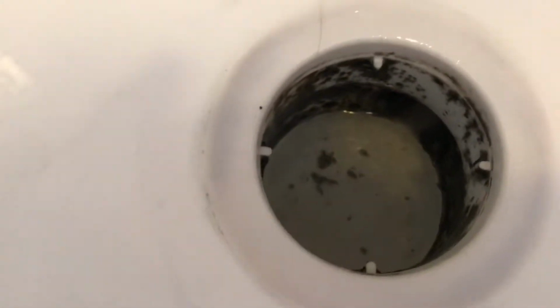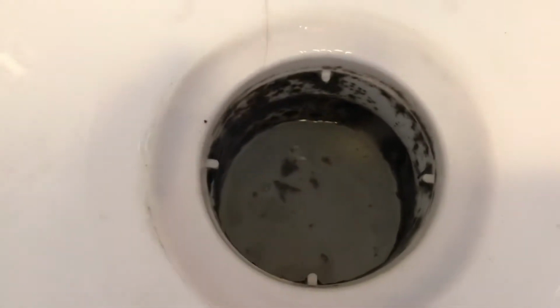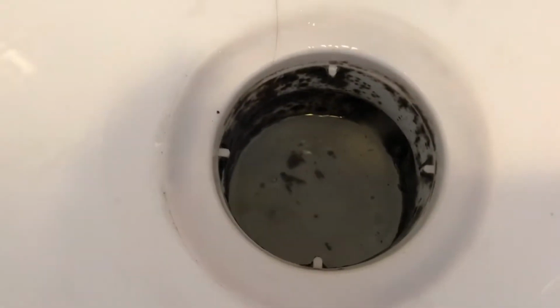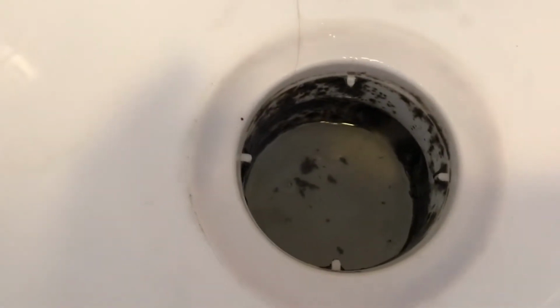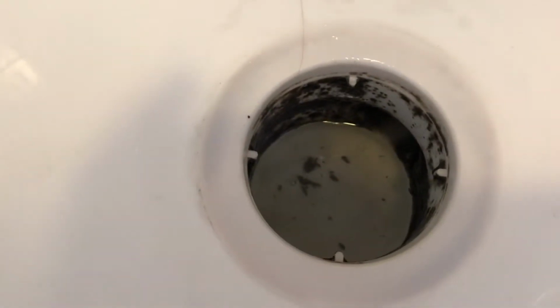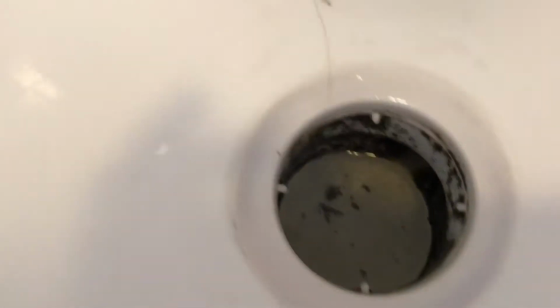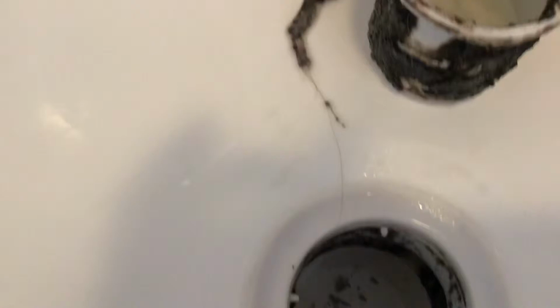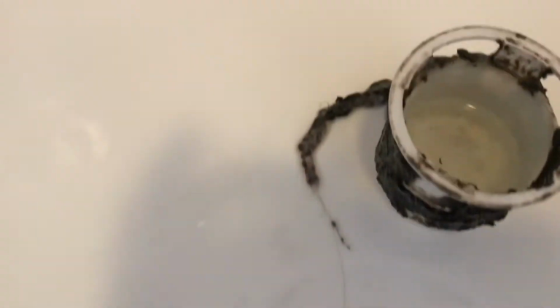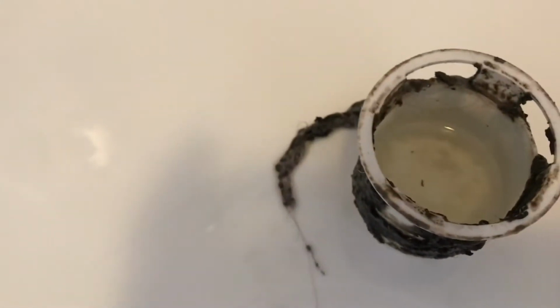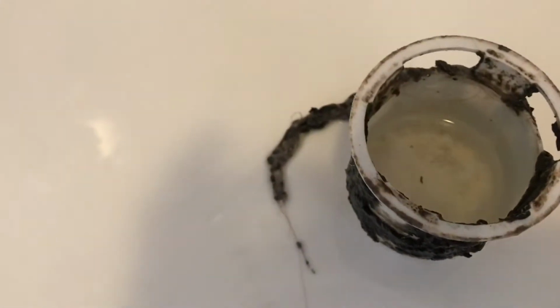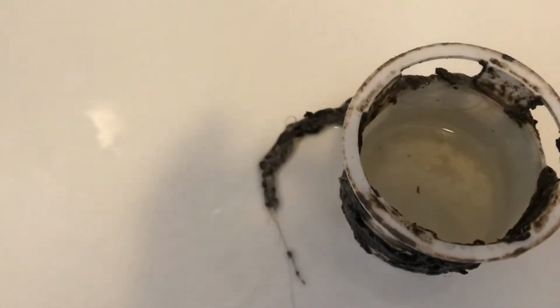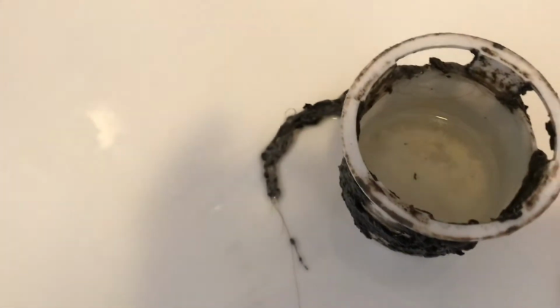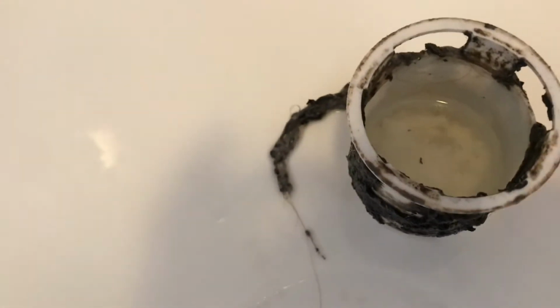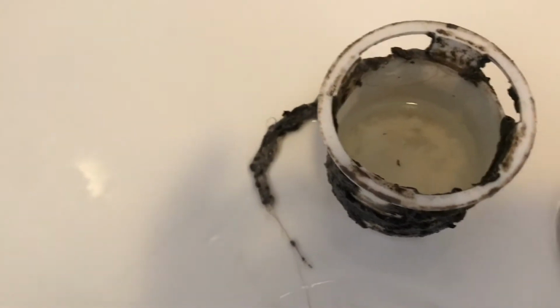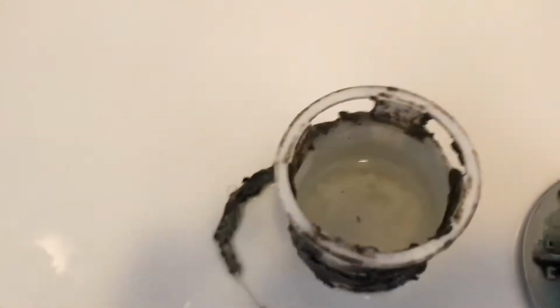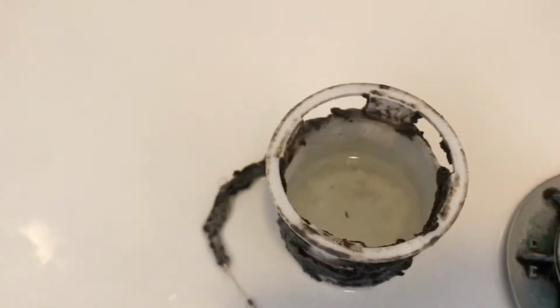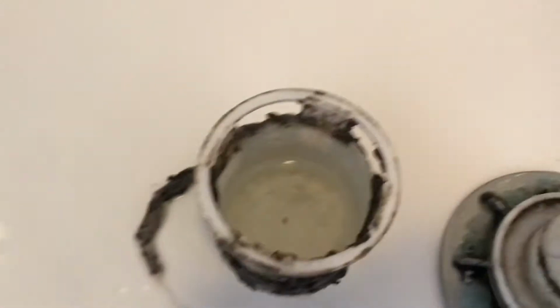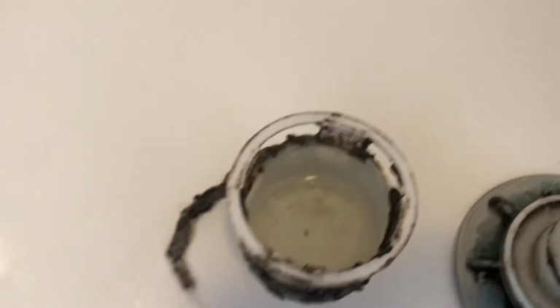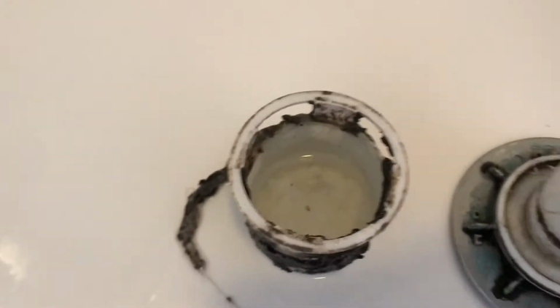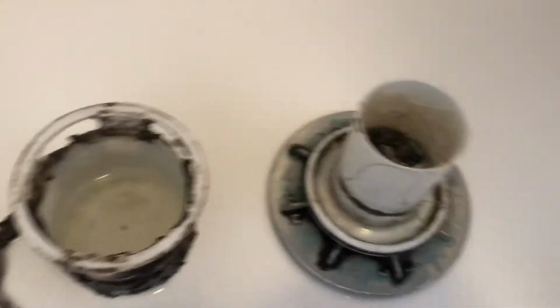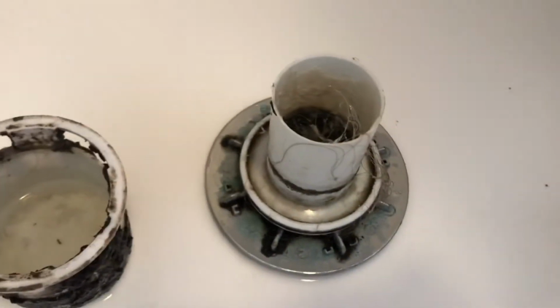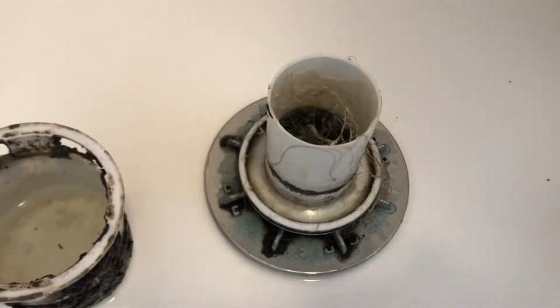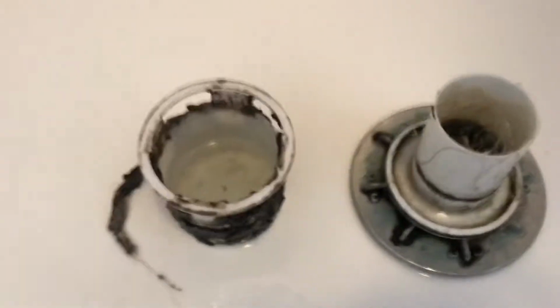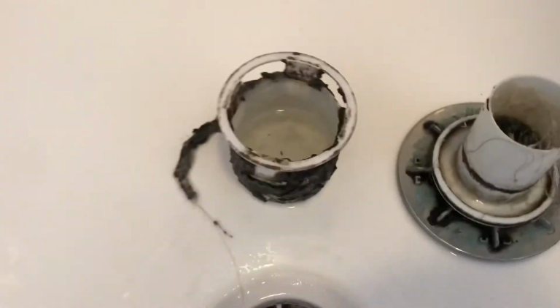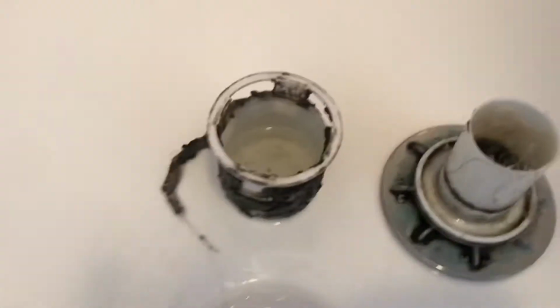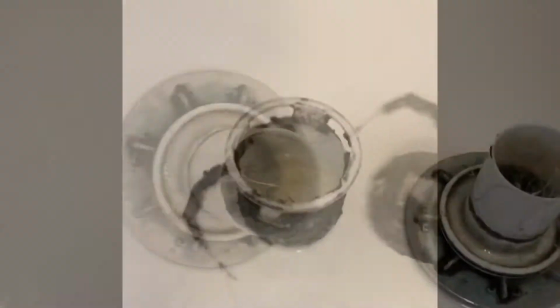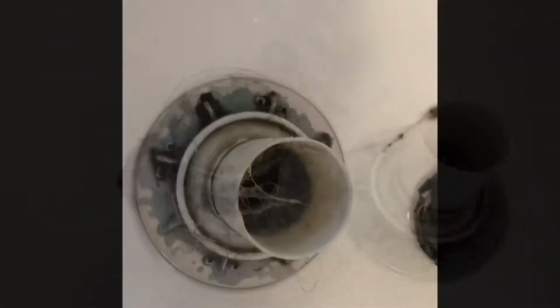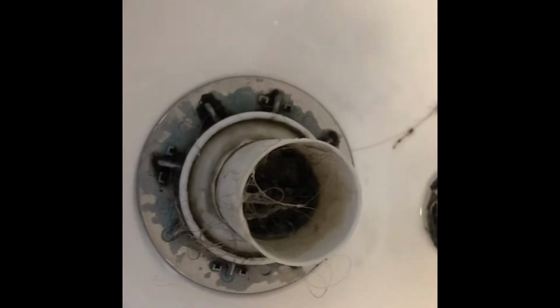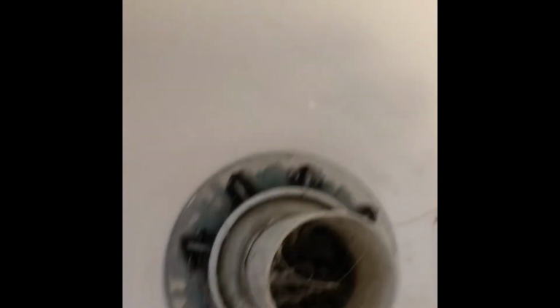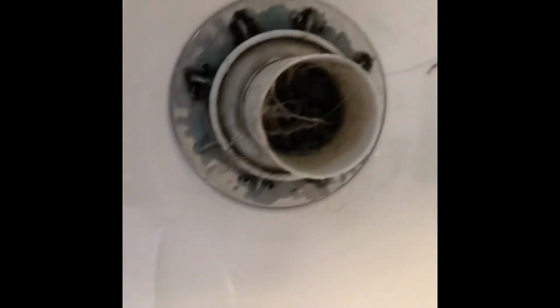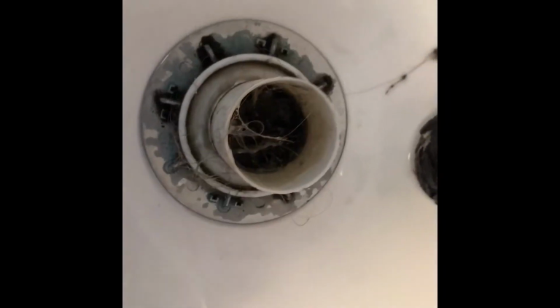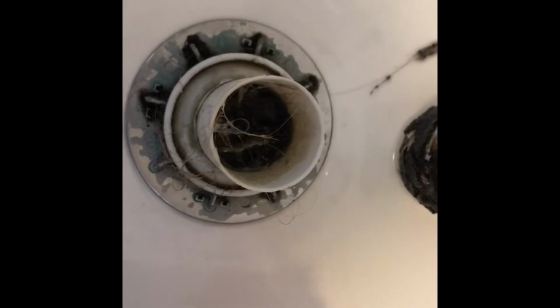There are some black bits in there too. What we need to do is get a toothbrush and some bathroom cleaner and clean all this stuff off.